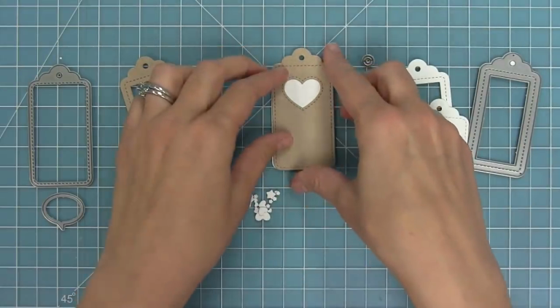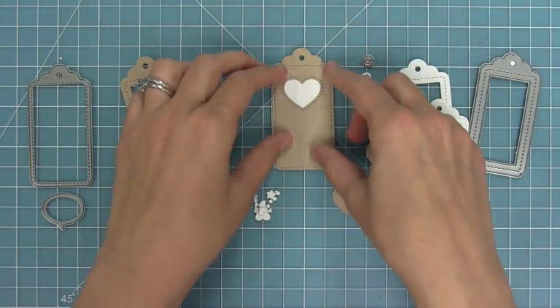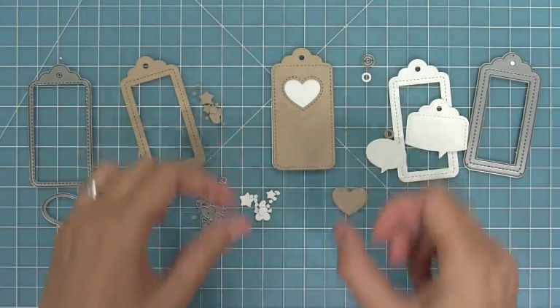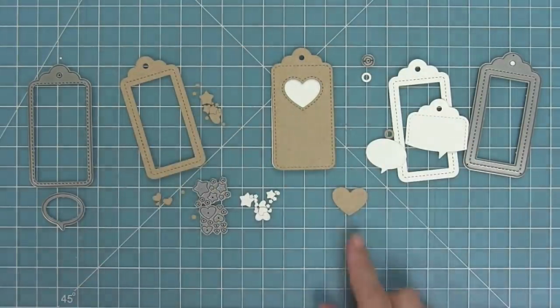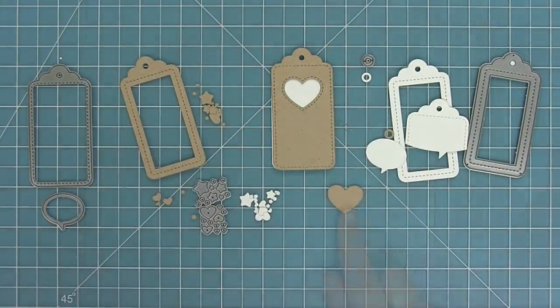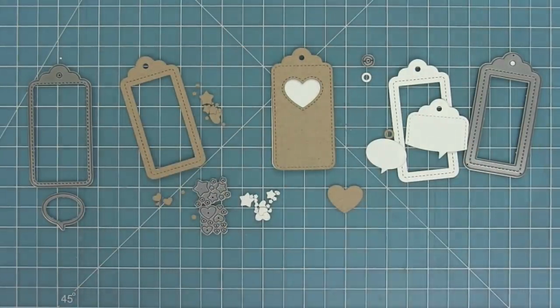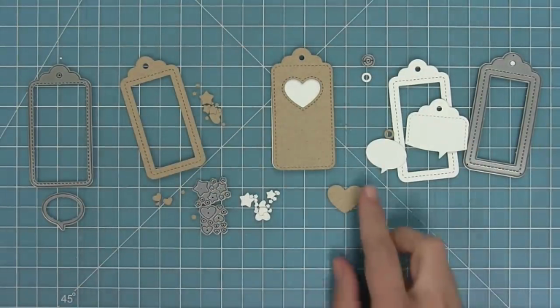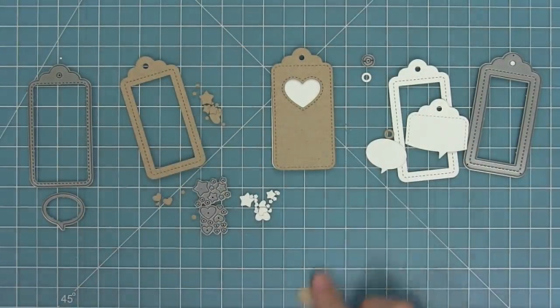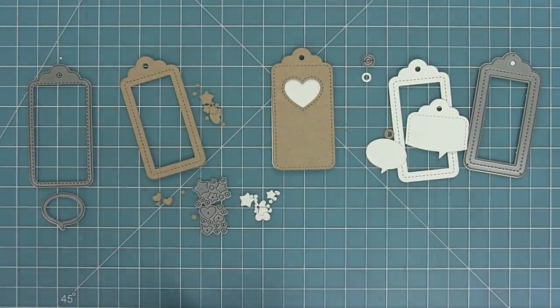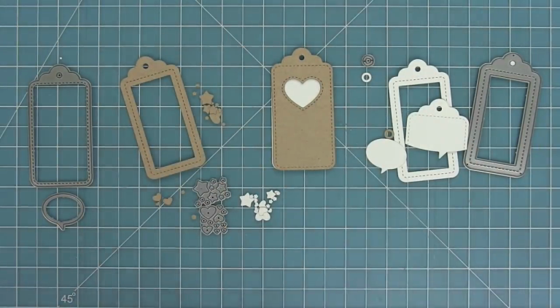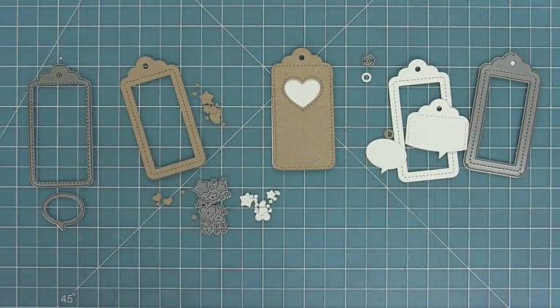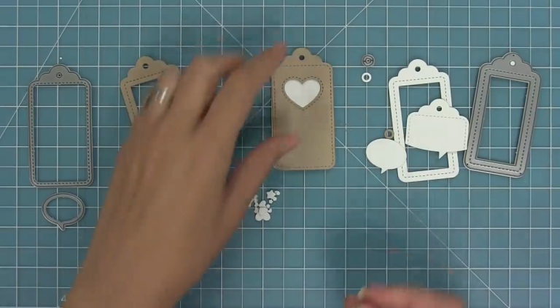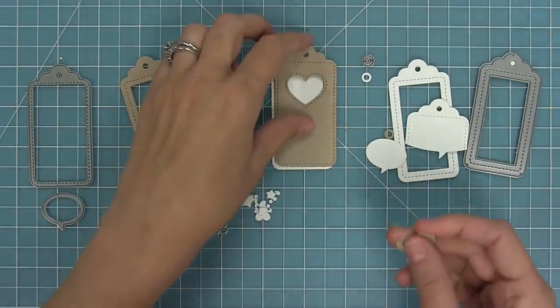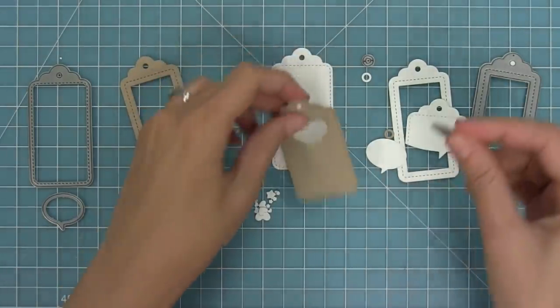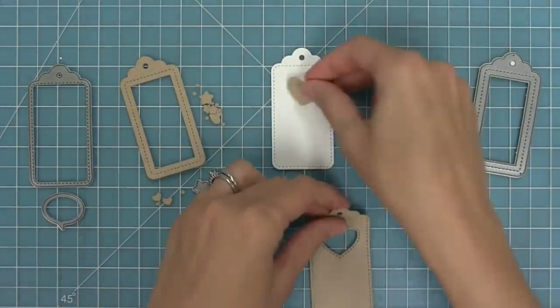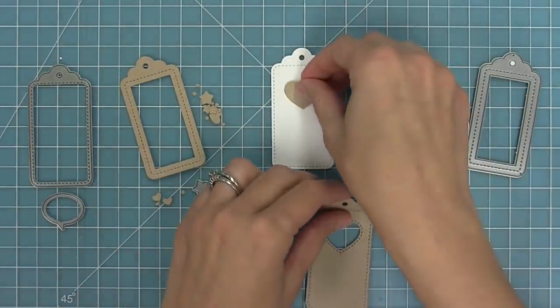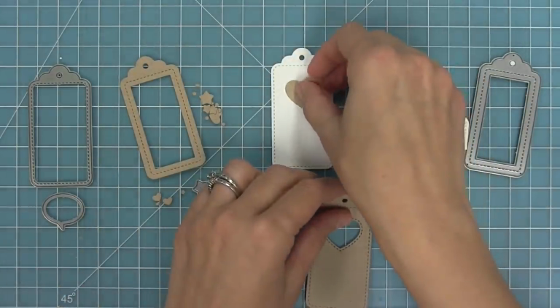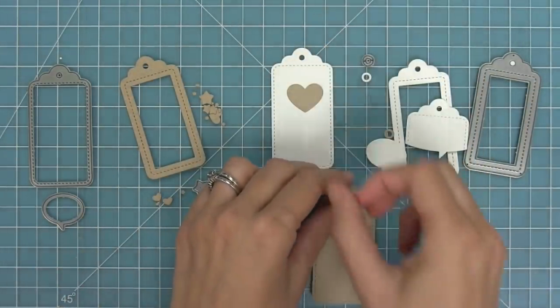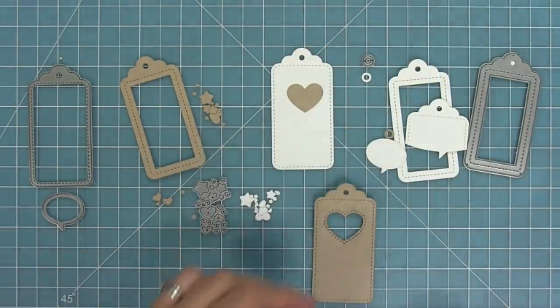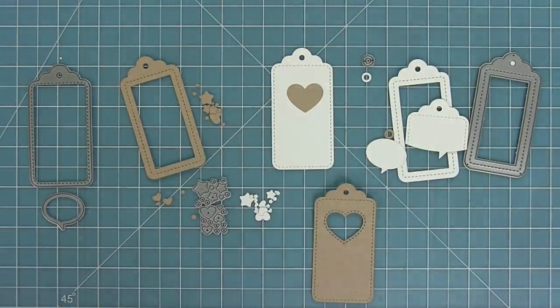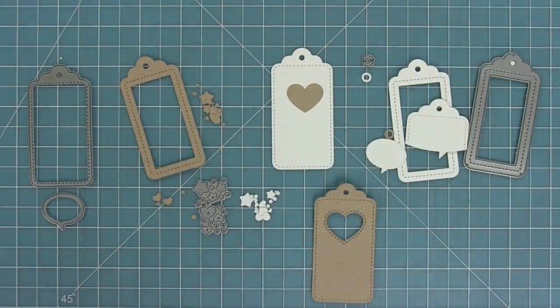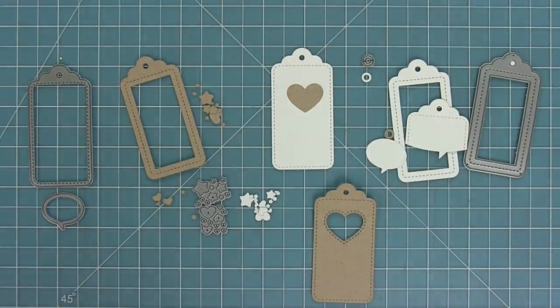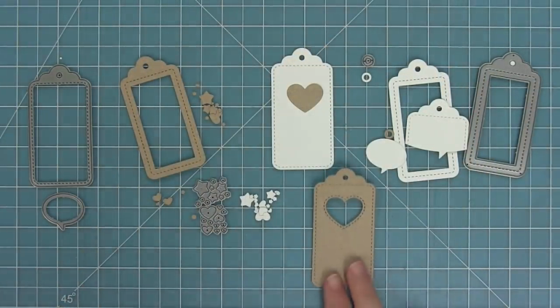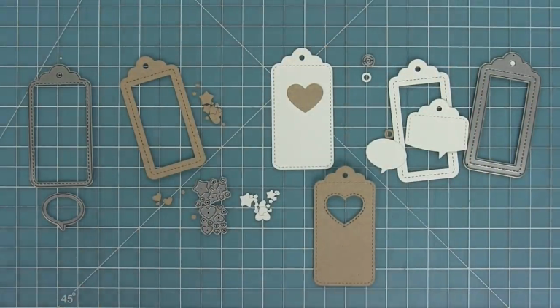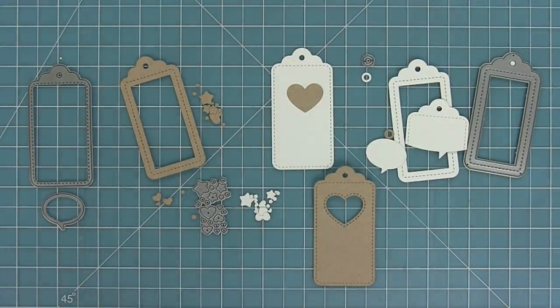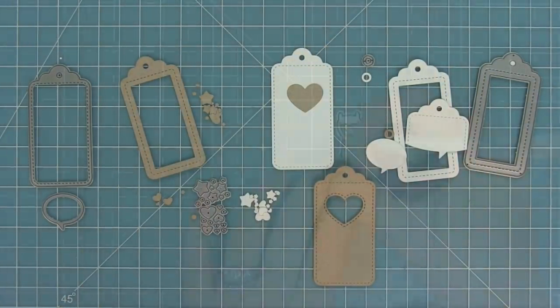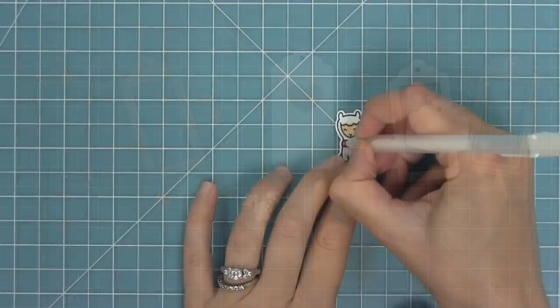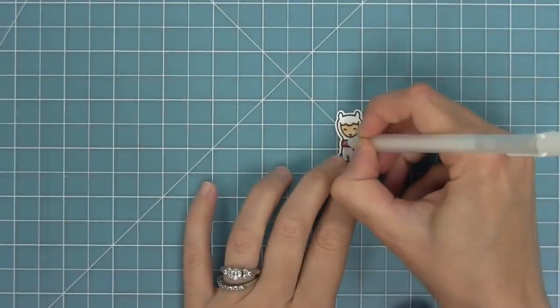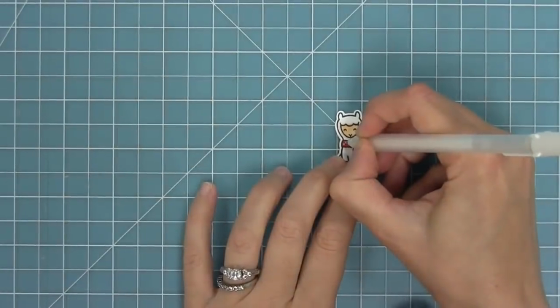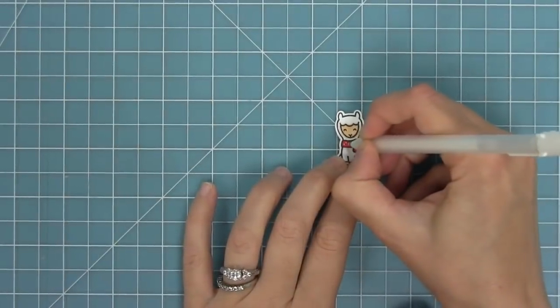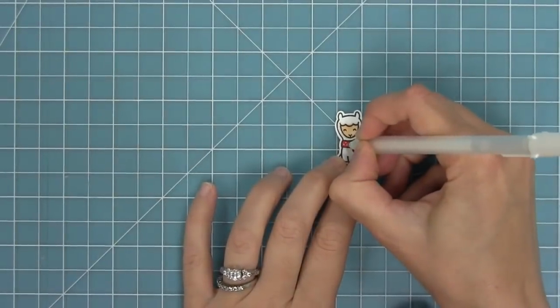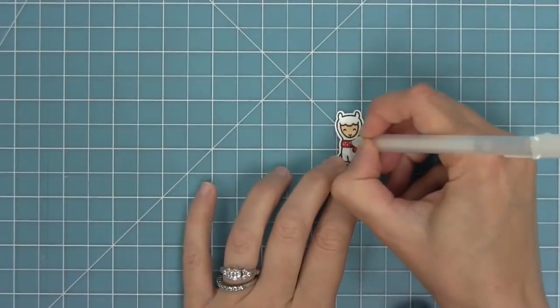So now we're going to make a ton of tags — both shaker and not — and we're going to learn three different ways to make the shaker tags. We're going to go a little quick because there are a ton of tags to get through, but it's going to be super fun.